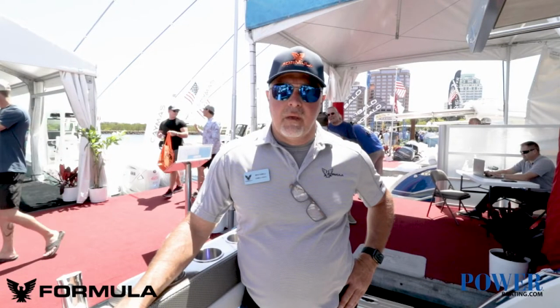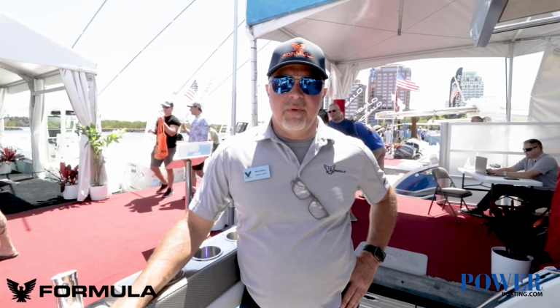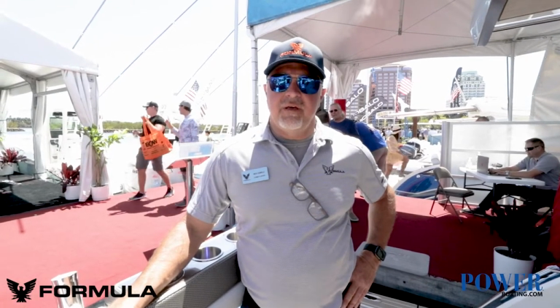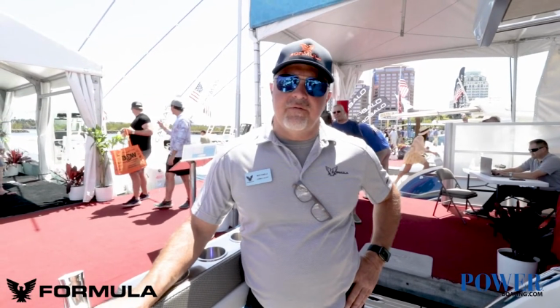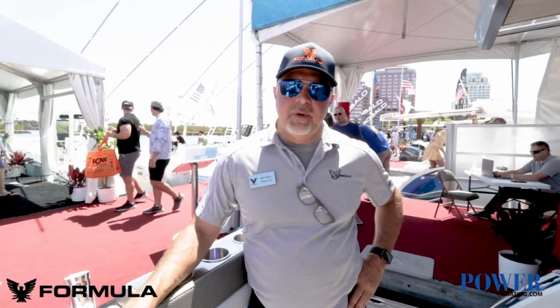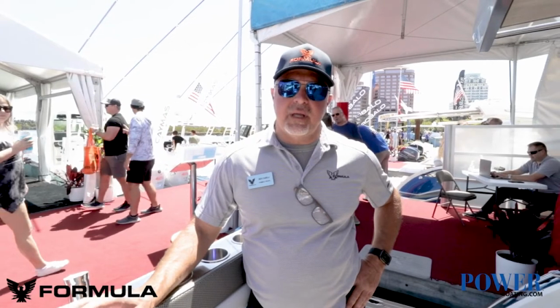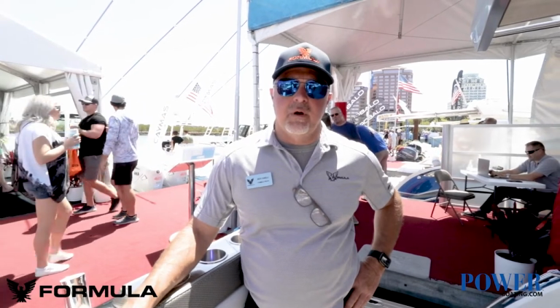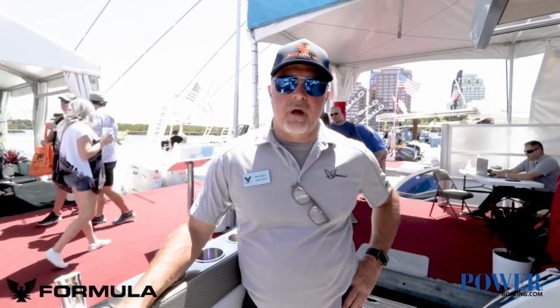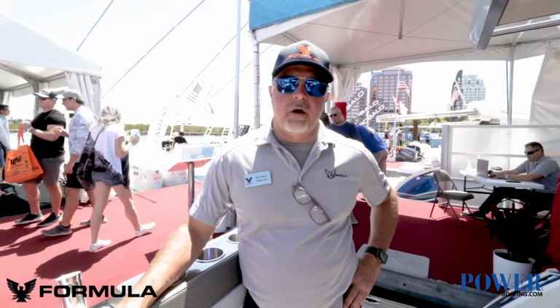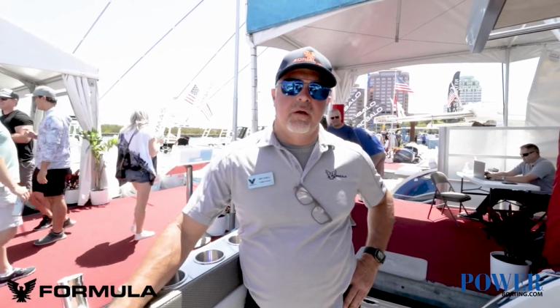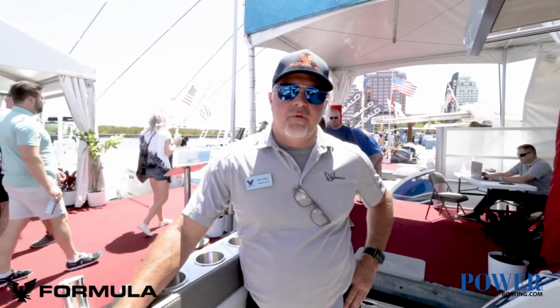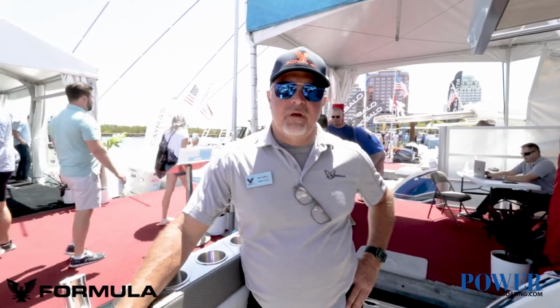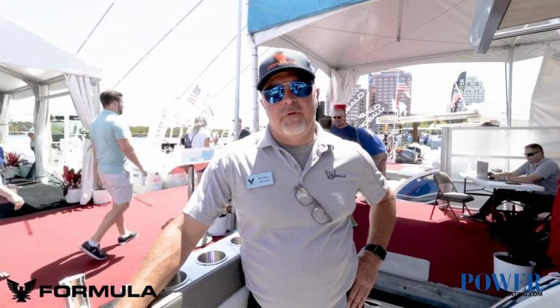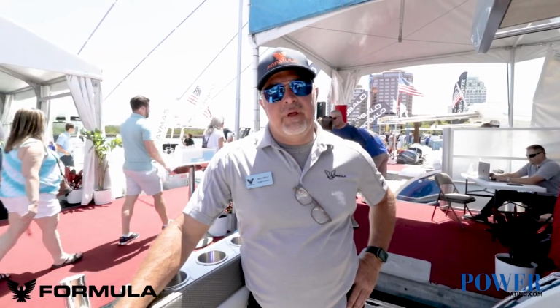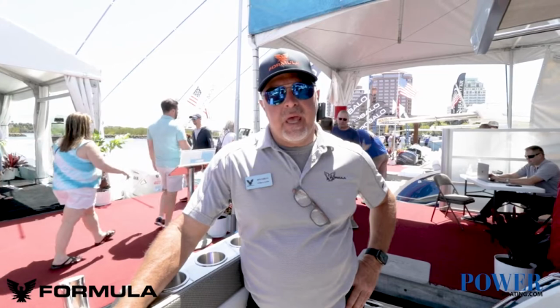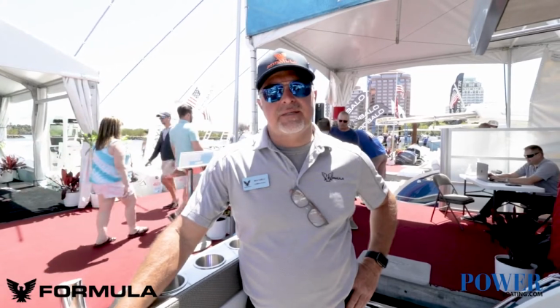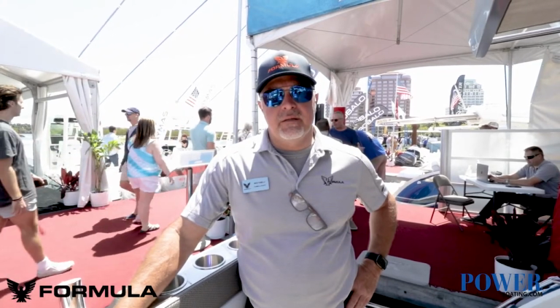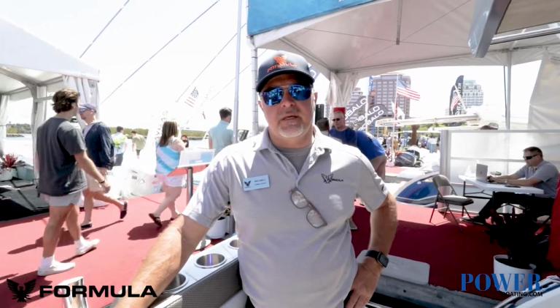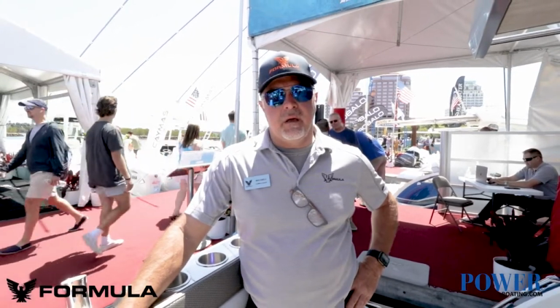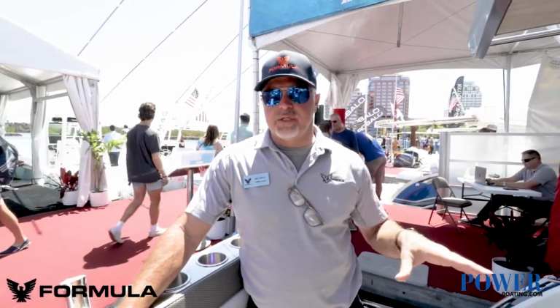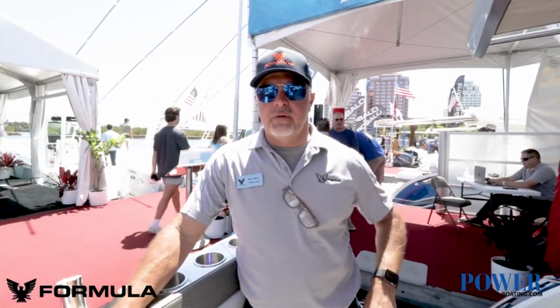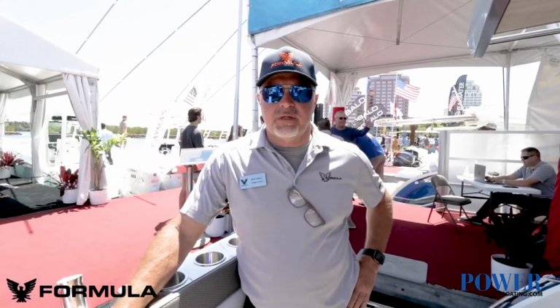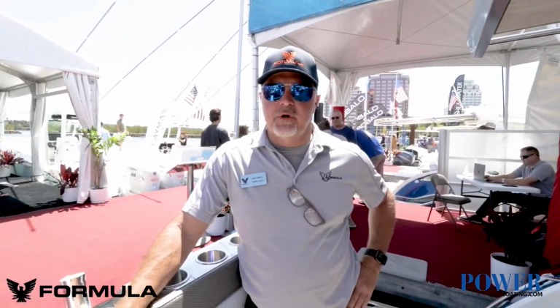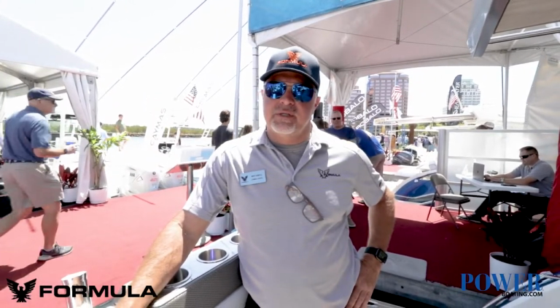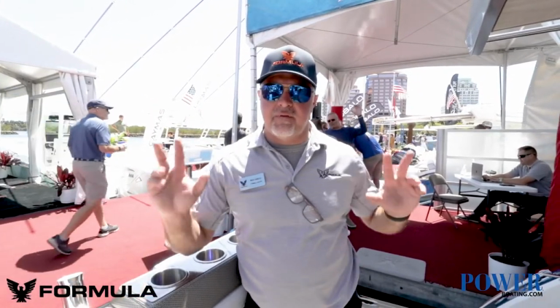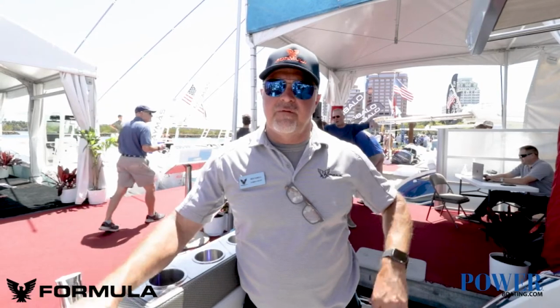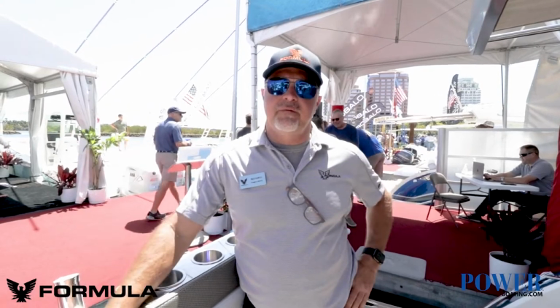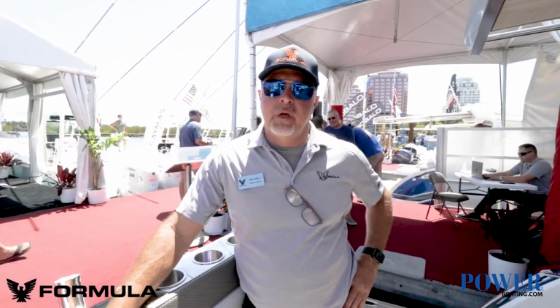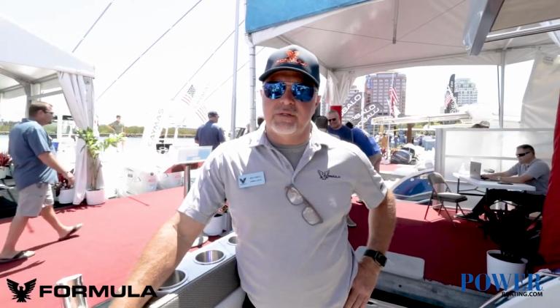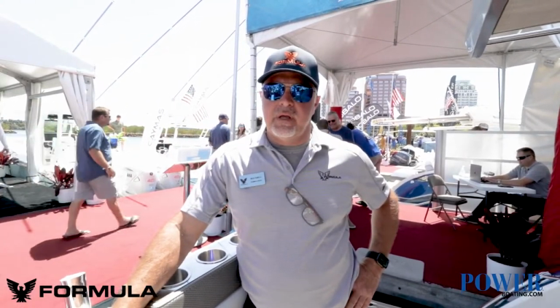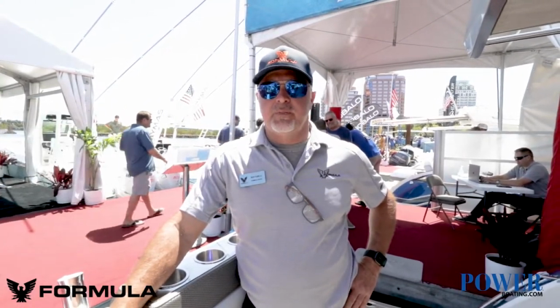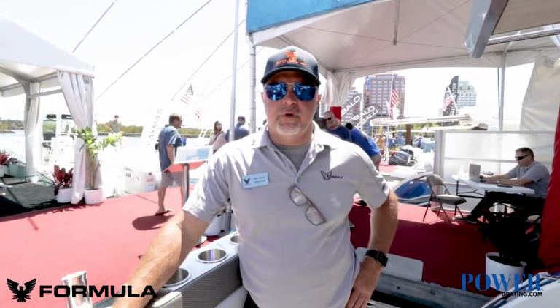Hi, I'm Nick Finnelli with Formula Boats and we're on our Formula 430 ASC. This is the all-sport crossover version, so this is kind of our fishing version. We also do a sport version.